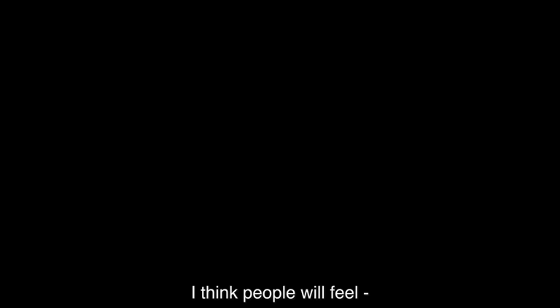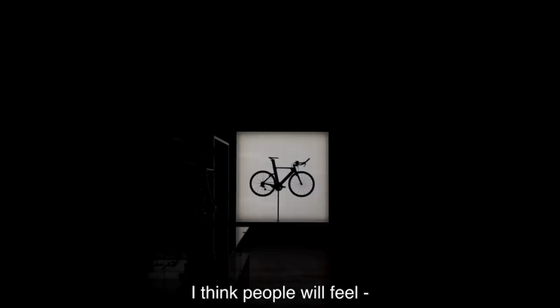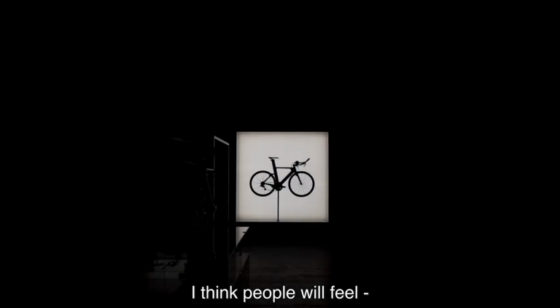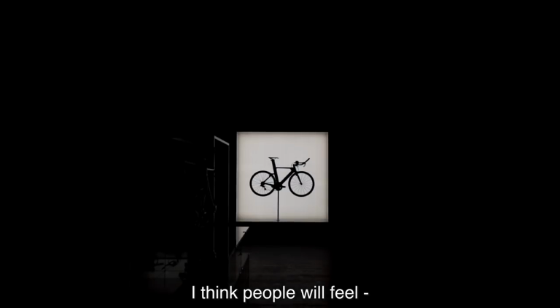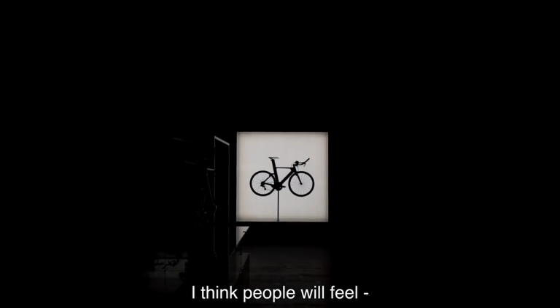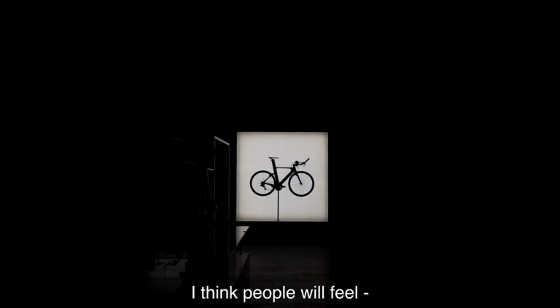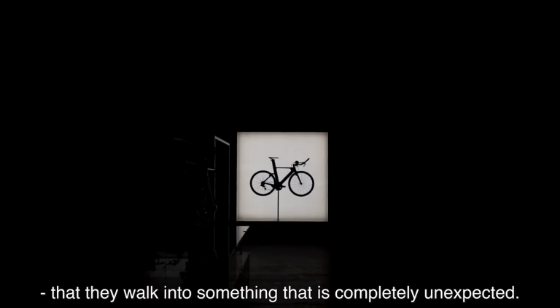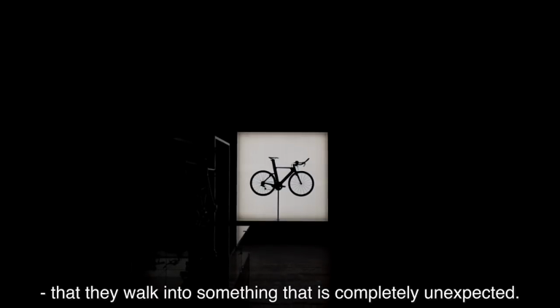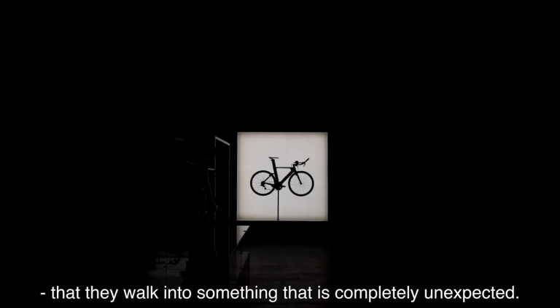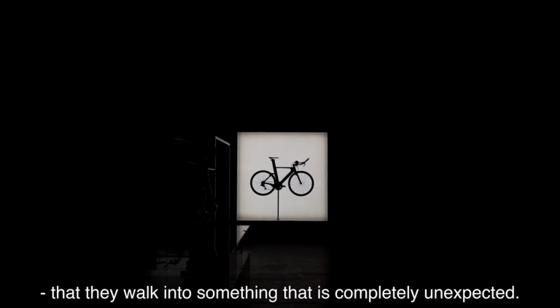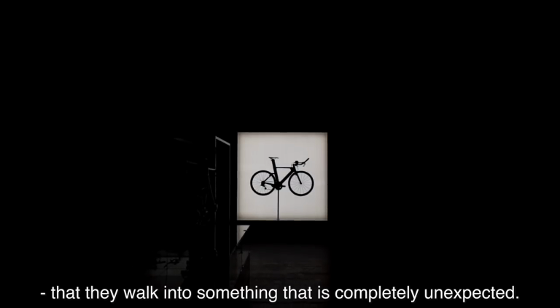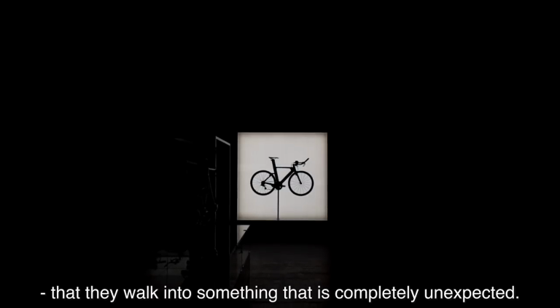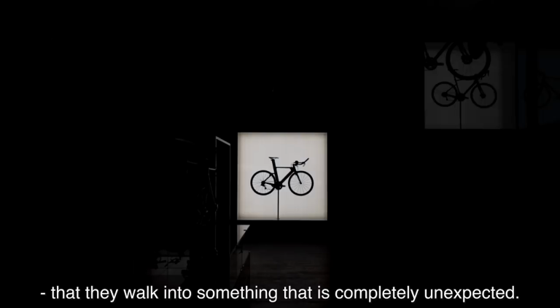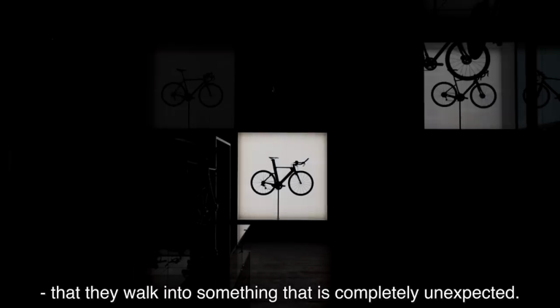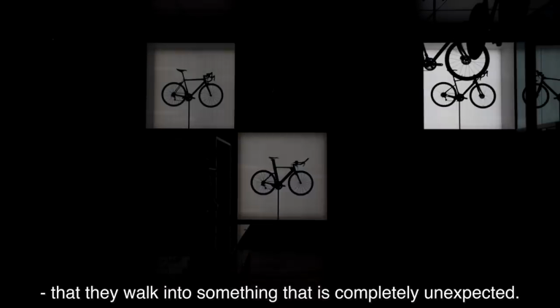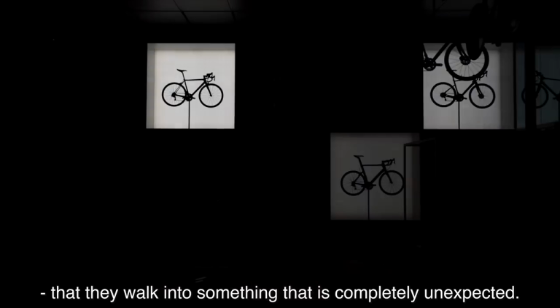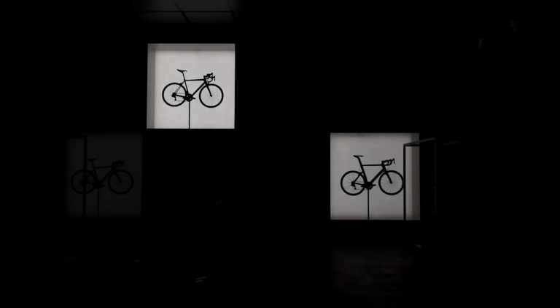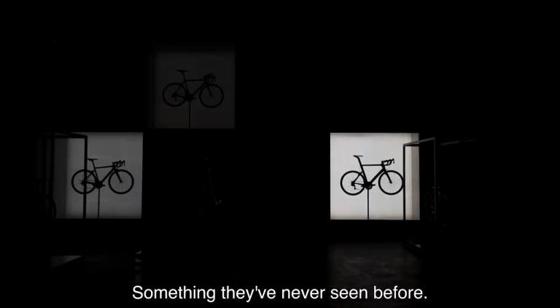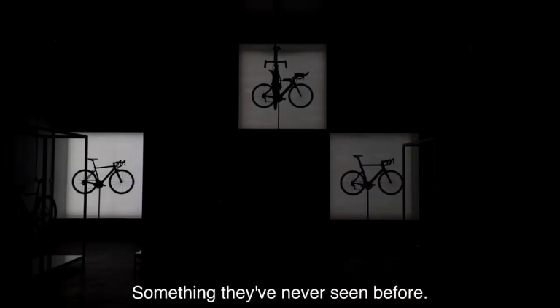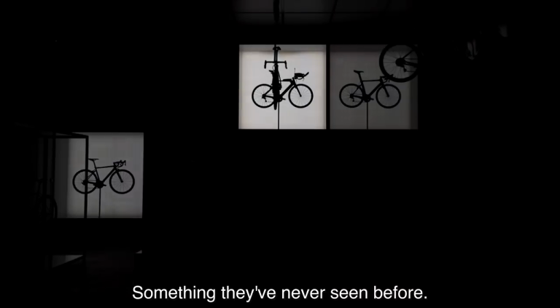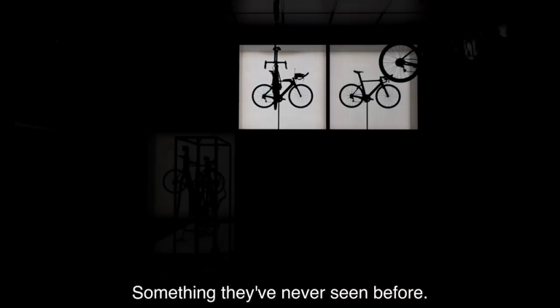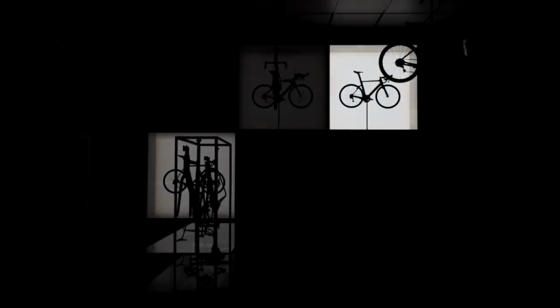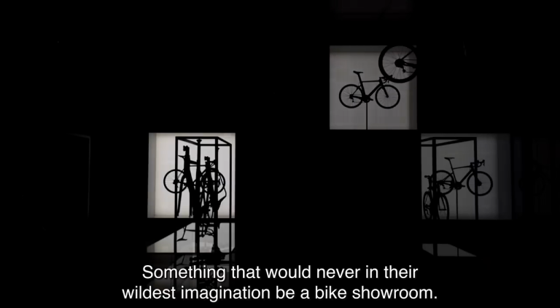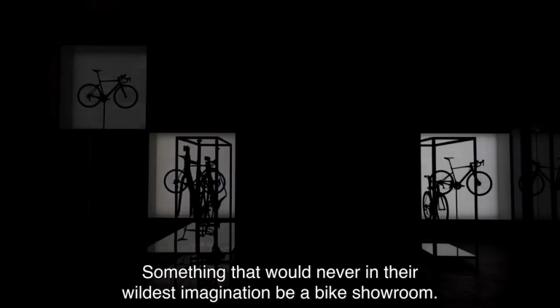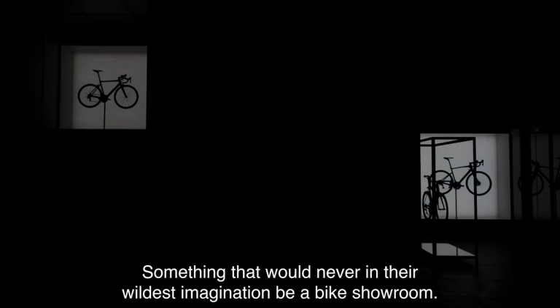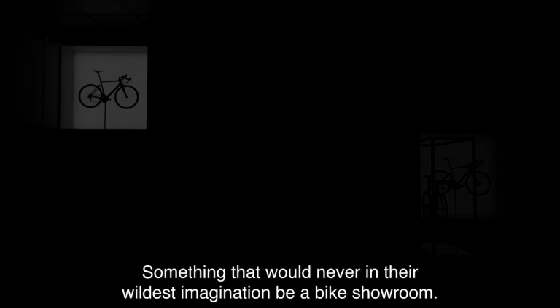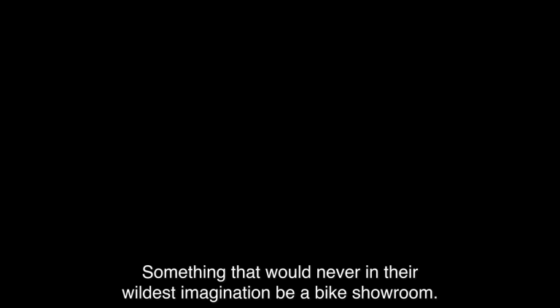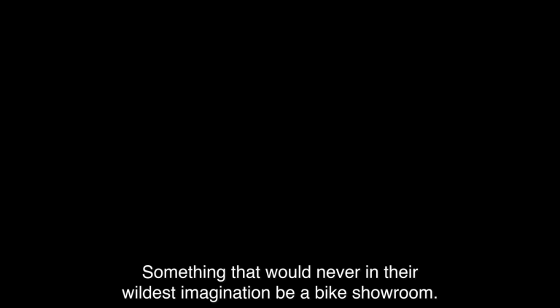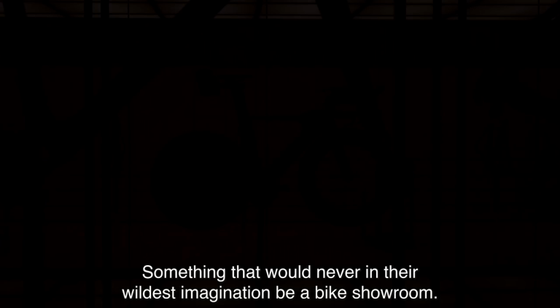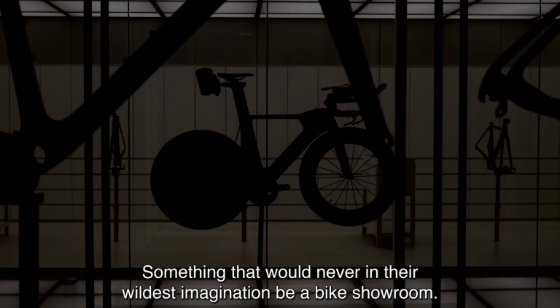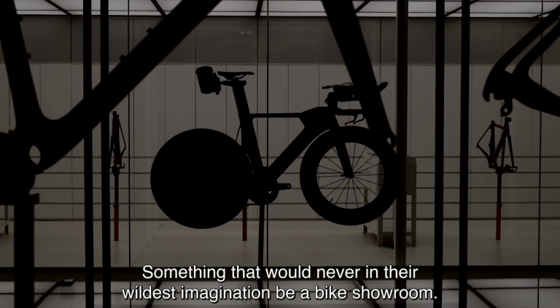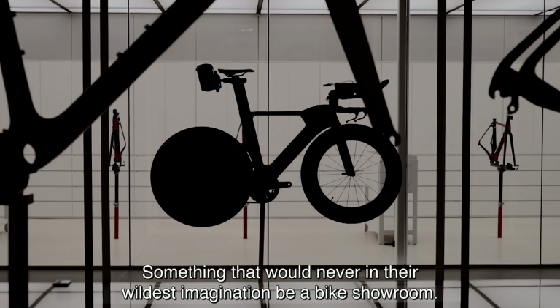I think people will feel that they walk into something that is completely unexpected. Something they've never seen before. Something that would never in their wildest imagination be a bike showroom.